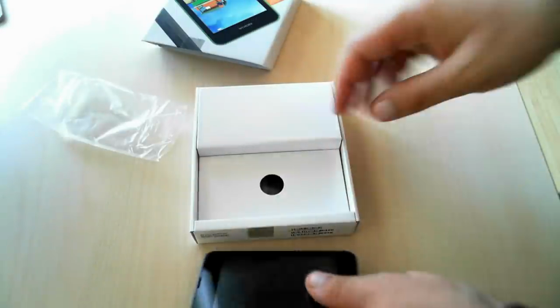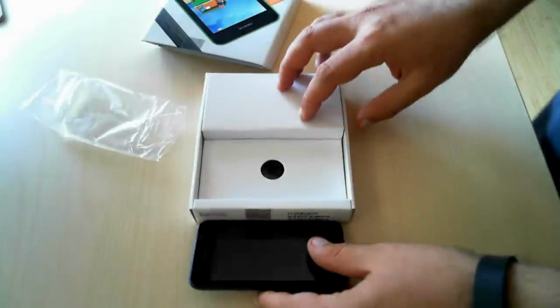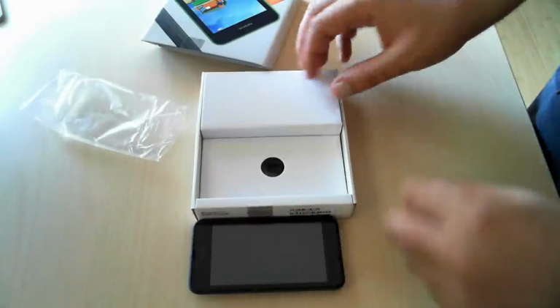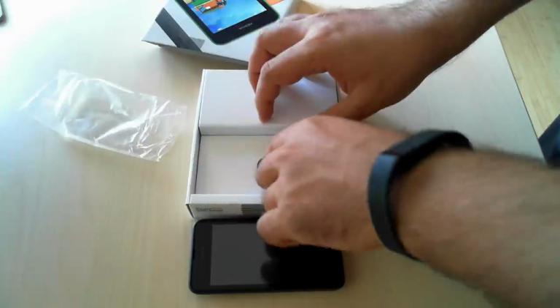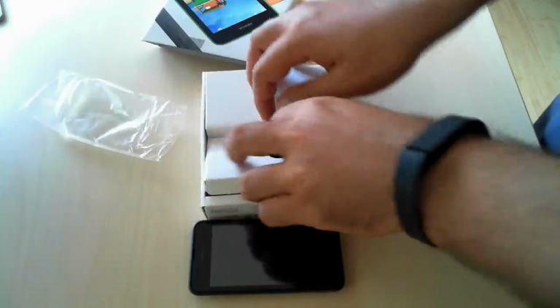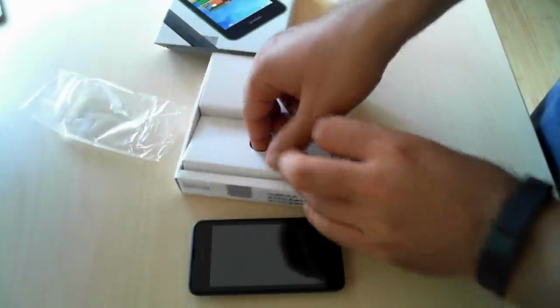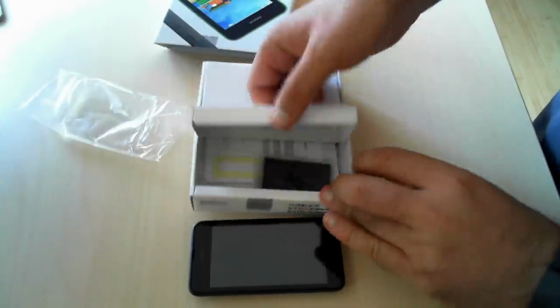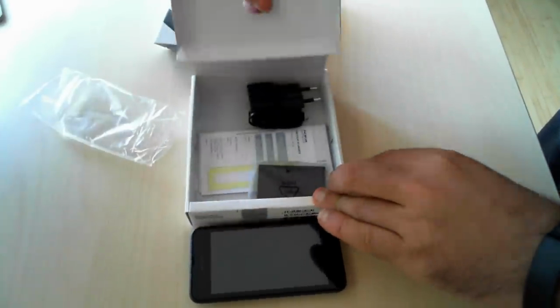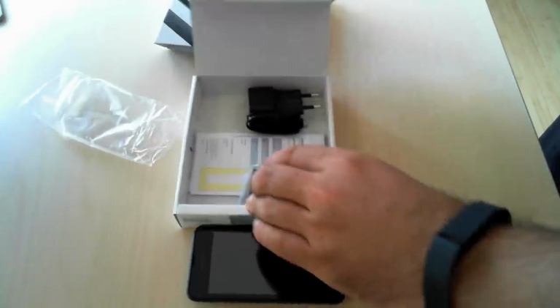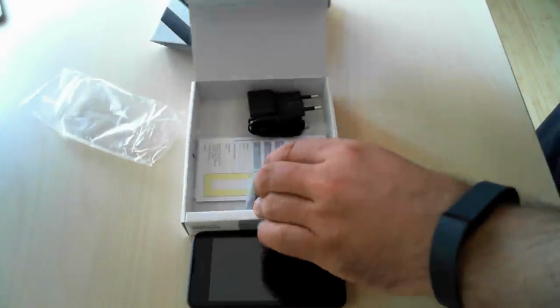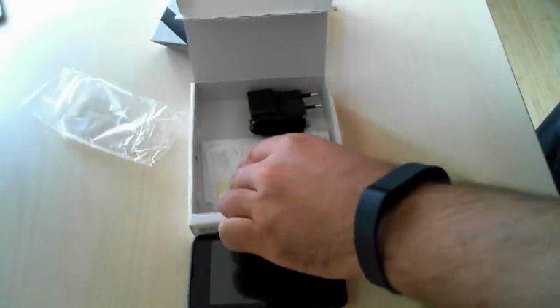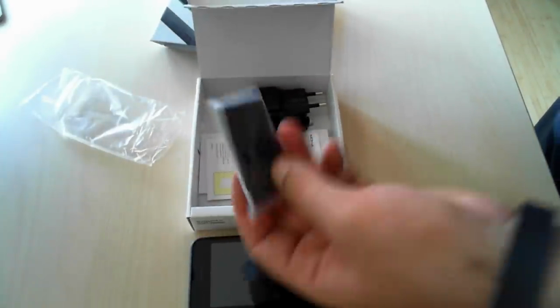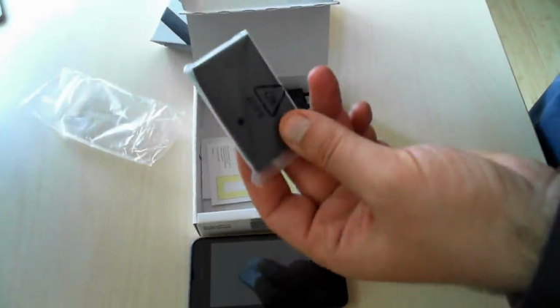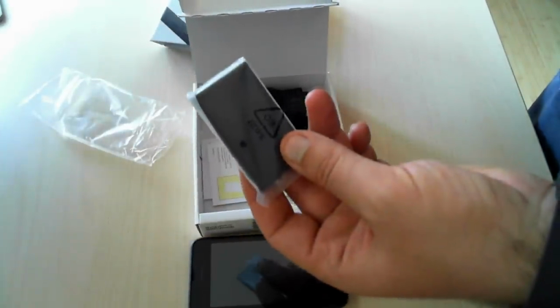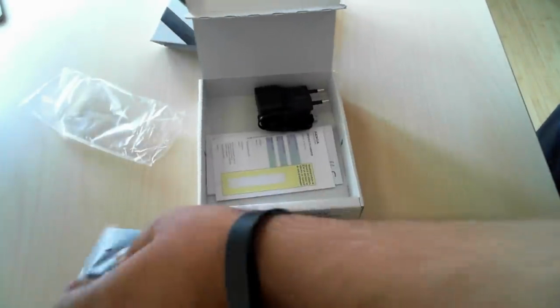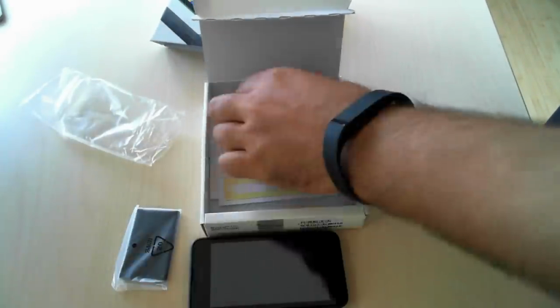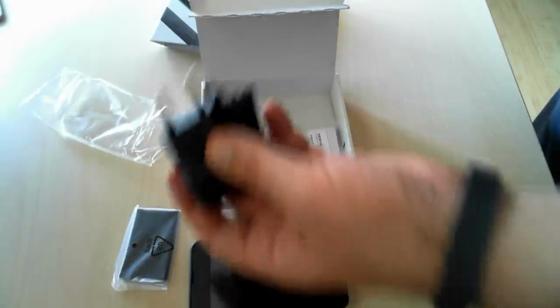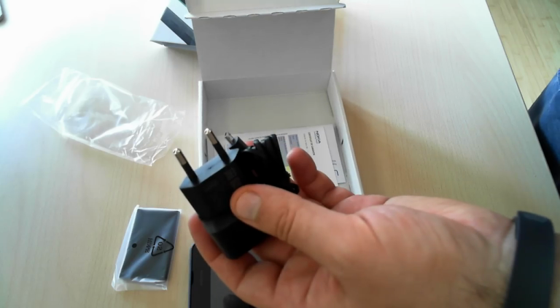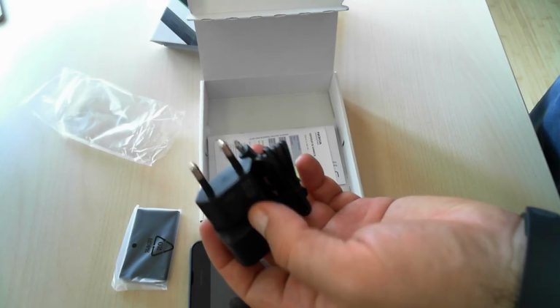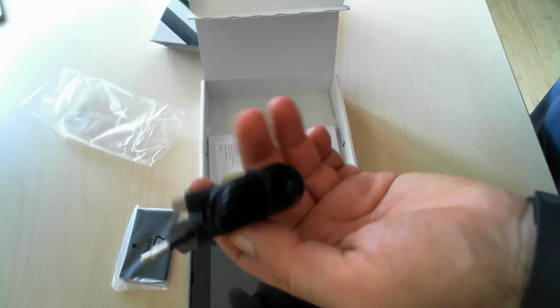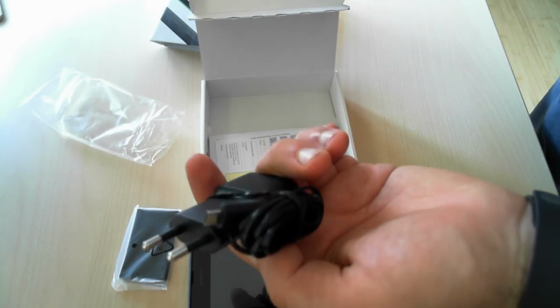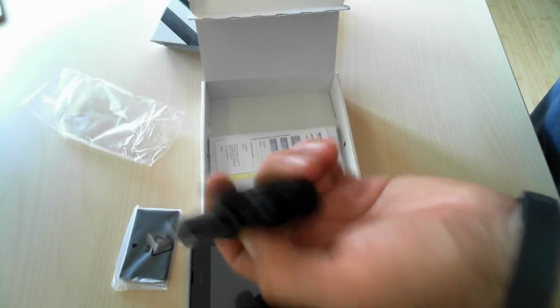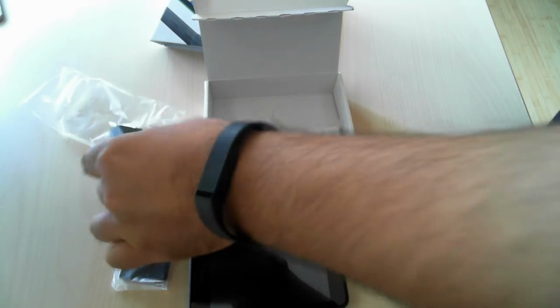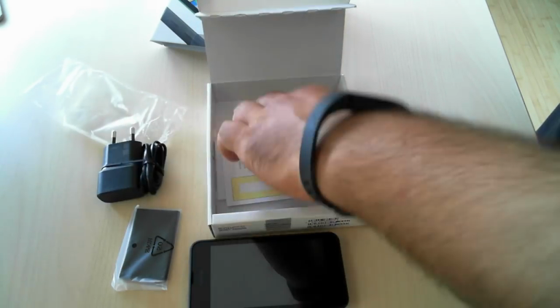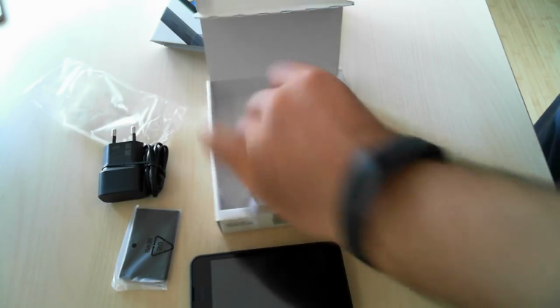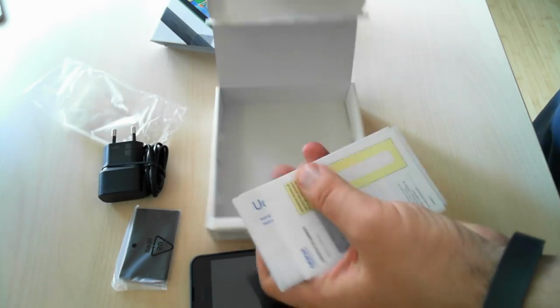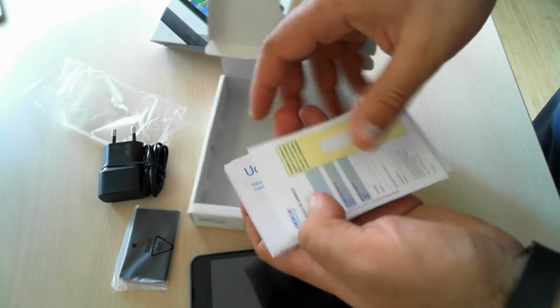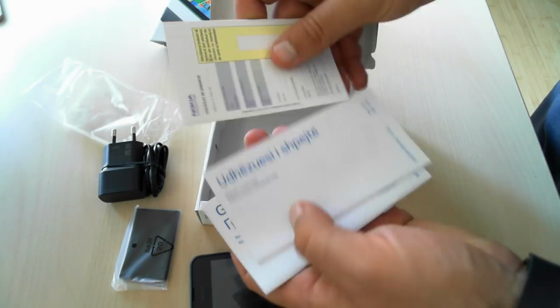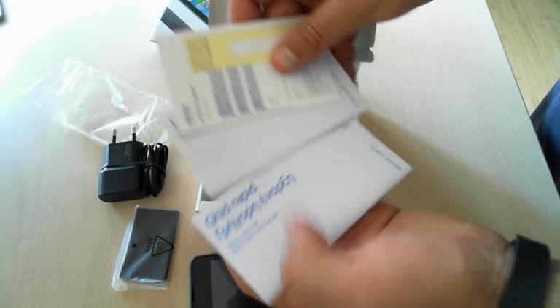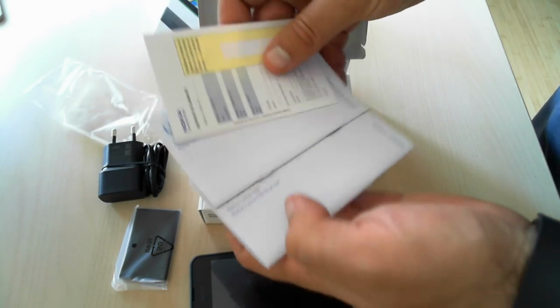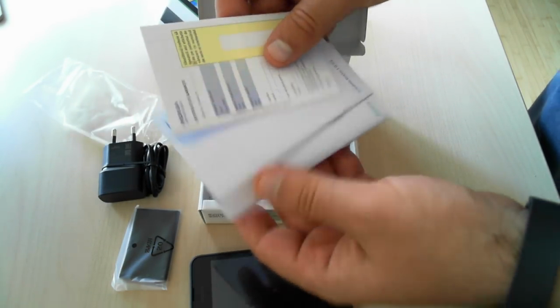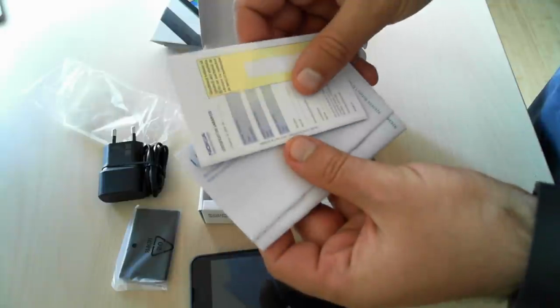Going further, if we open the box, we'll find inside the battery for the smartphone, the charging adapter, and the warranty, manual, and other leaflets.